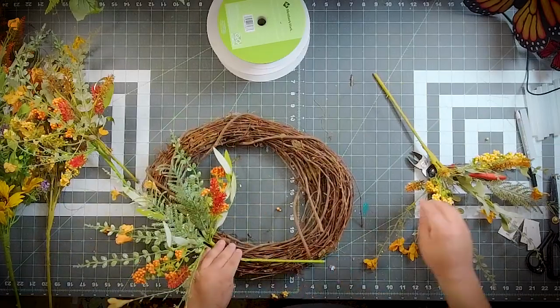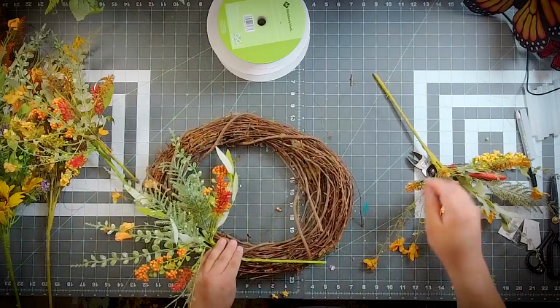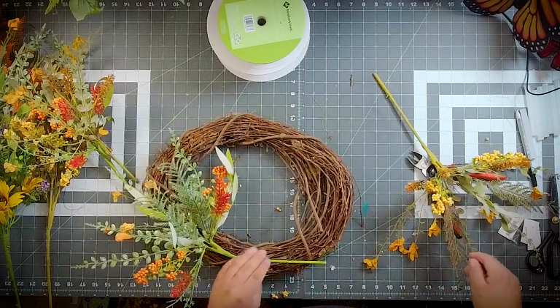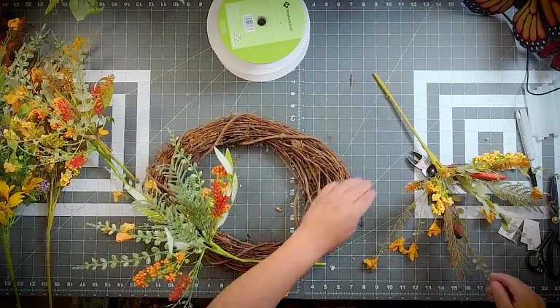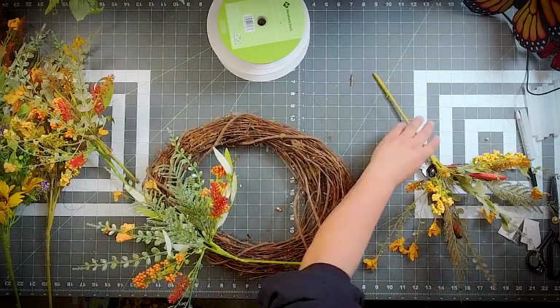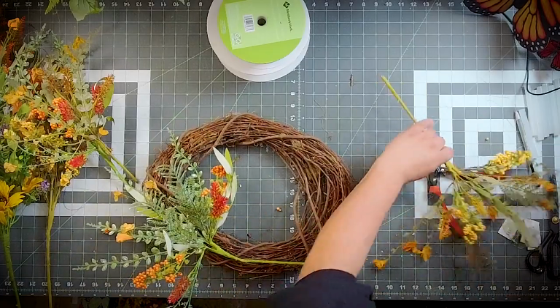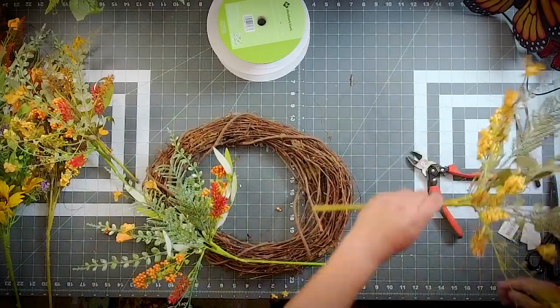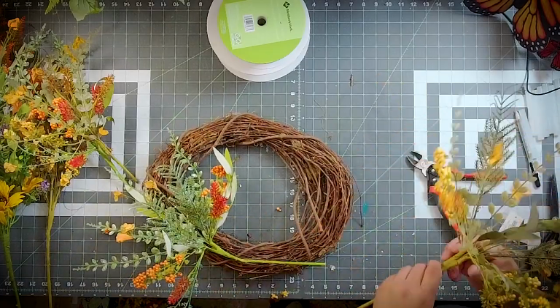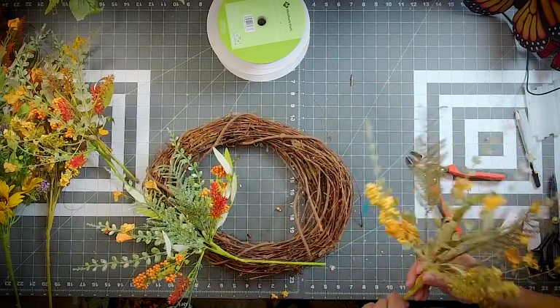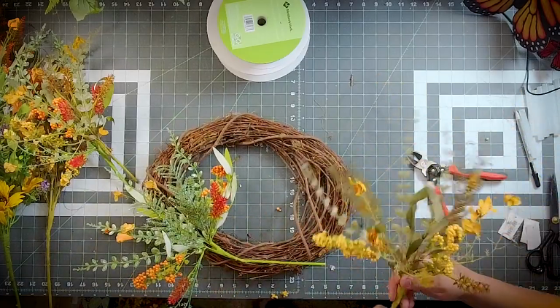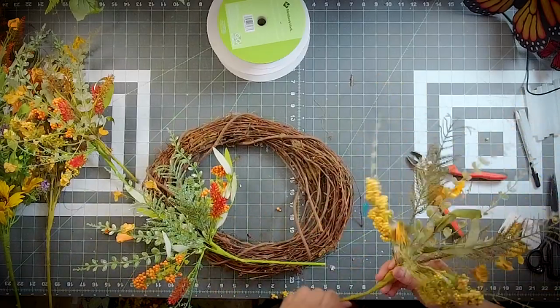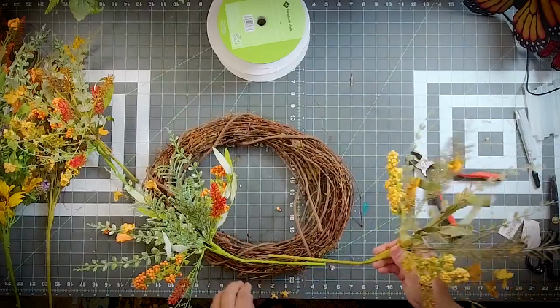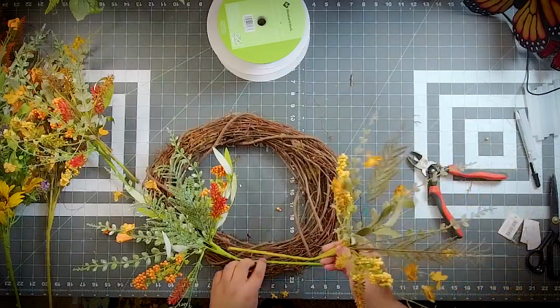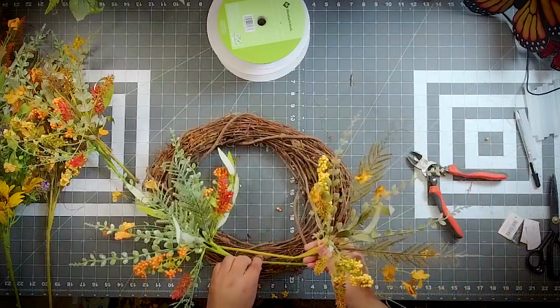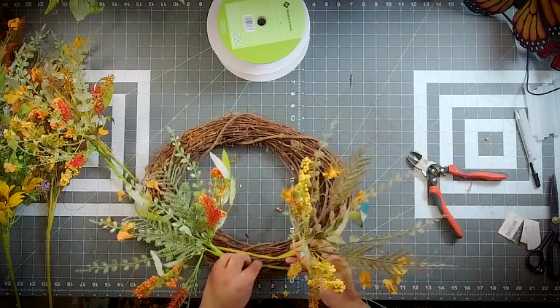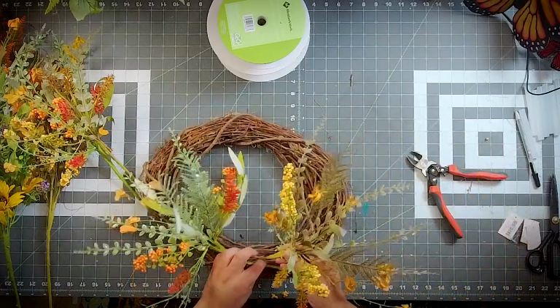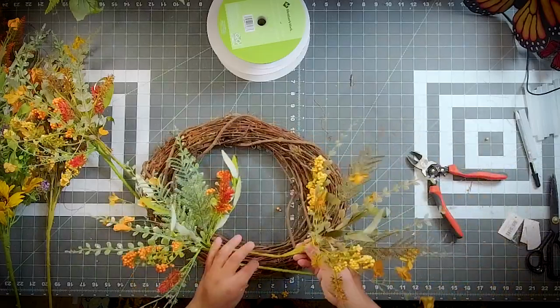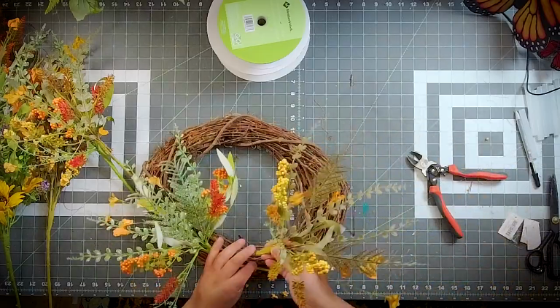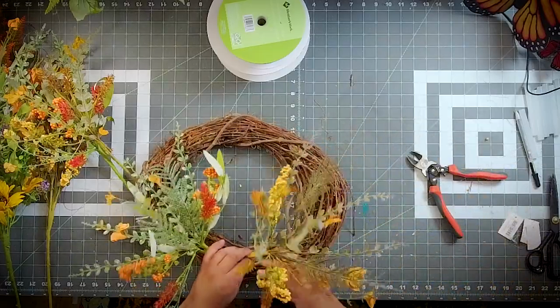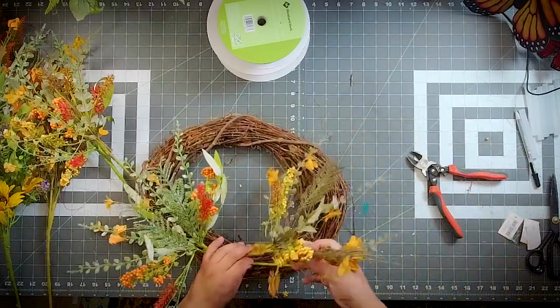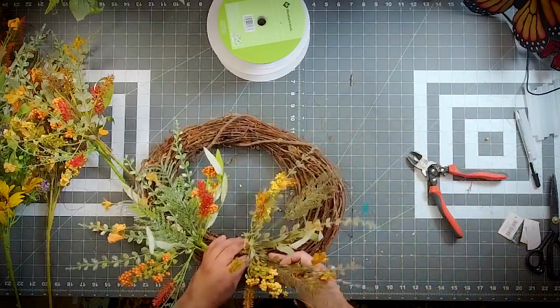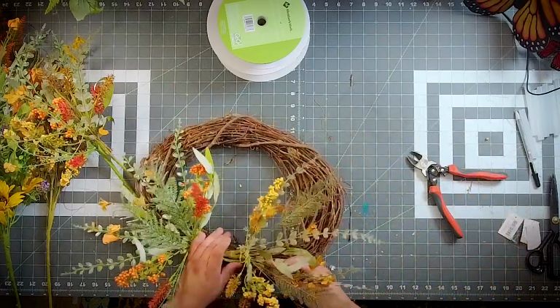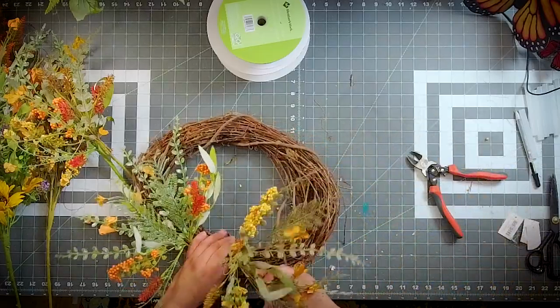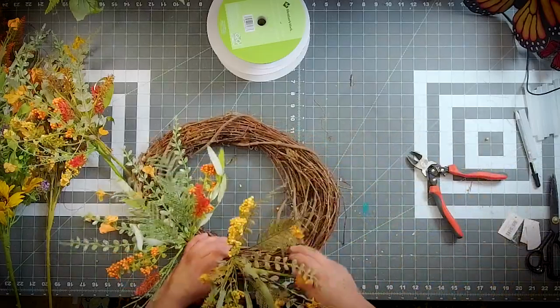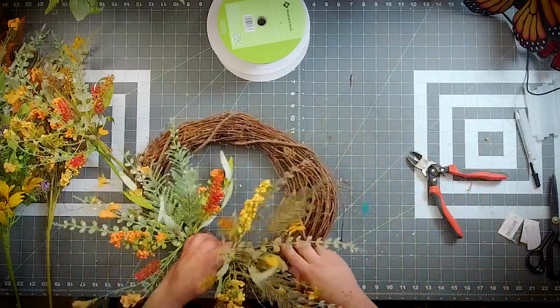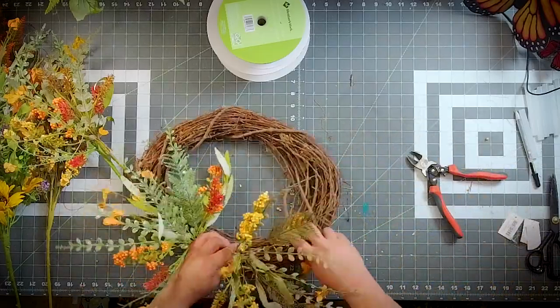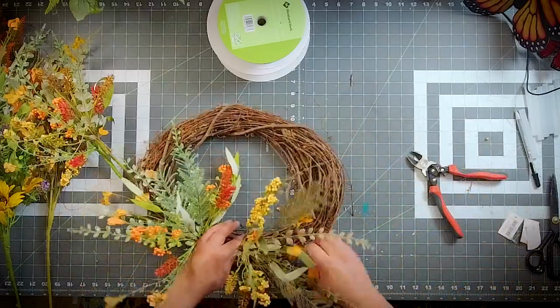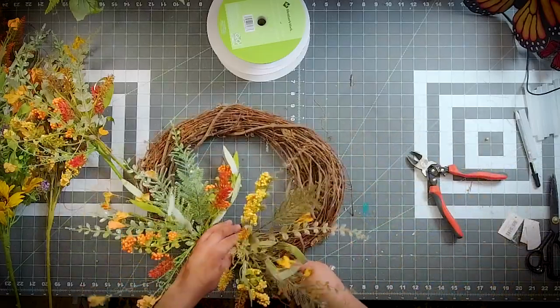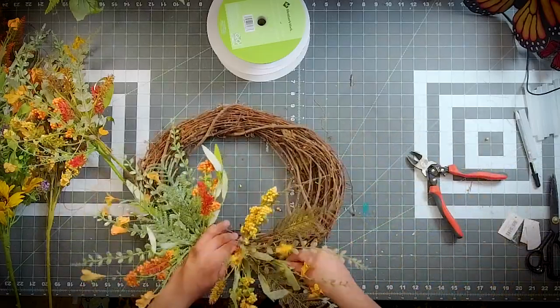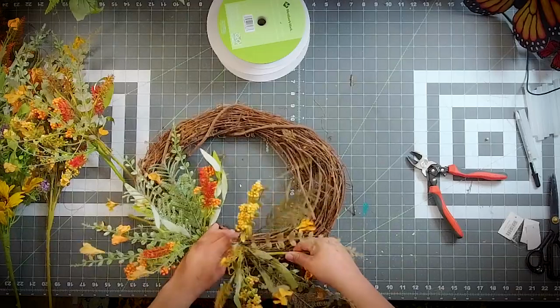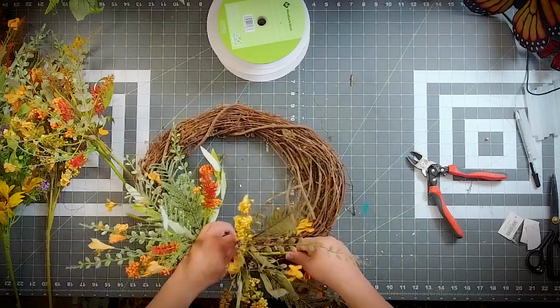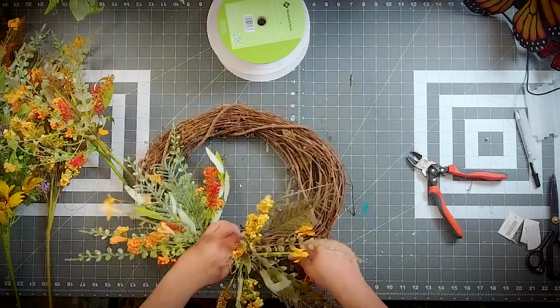I want to just do like a layout. If you ever struggle, you can always just kind of do a layout, figure it out, and be like, okay, I think this is what I want.